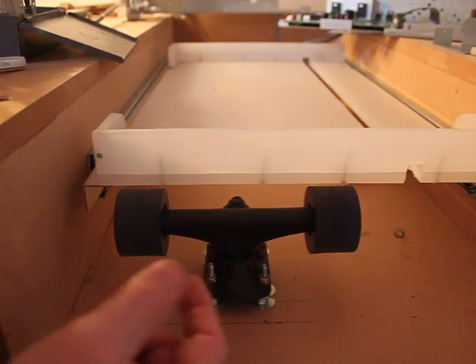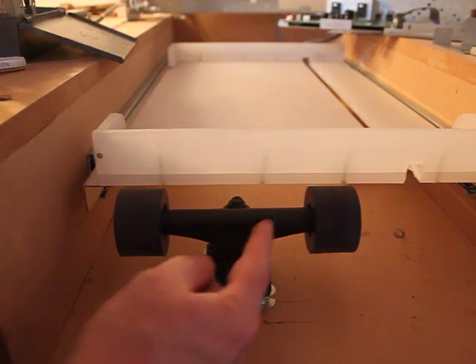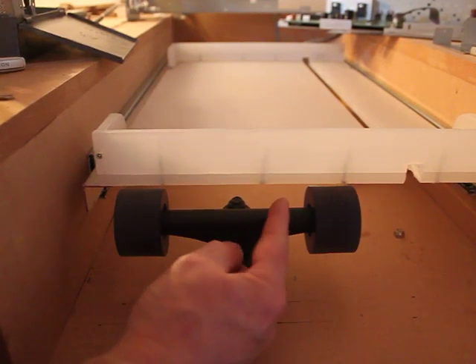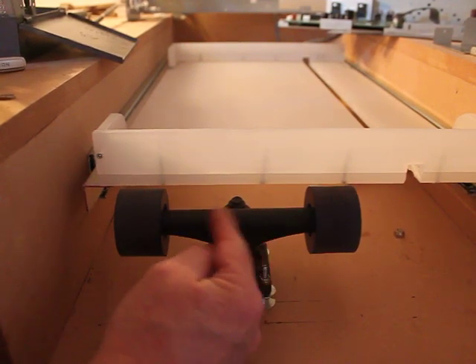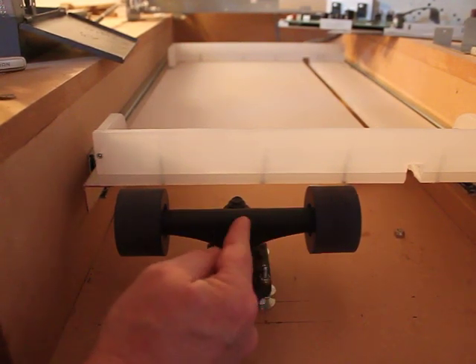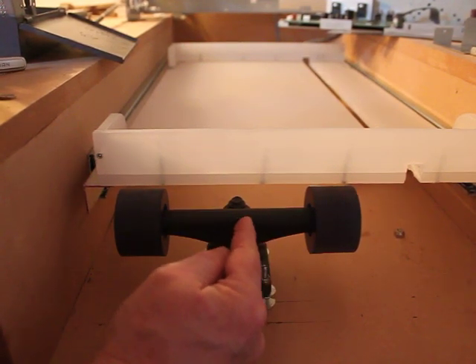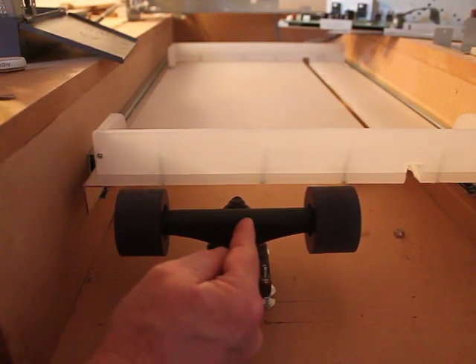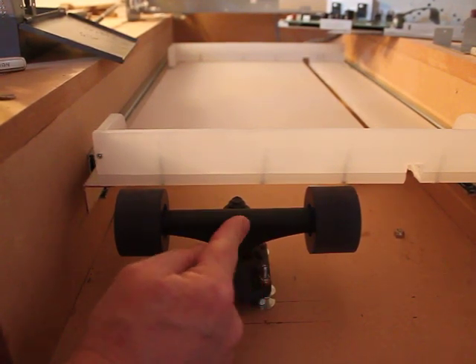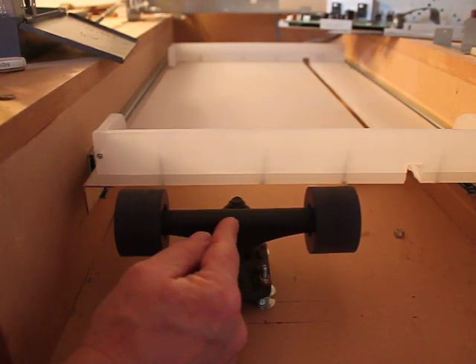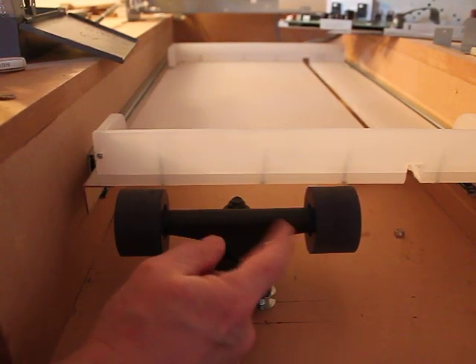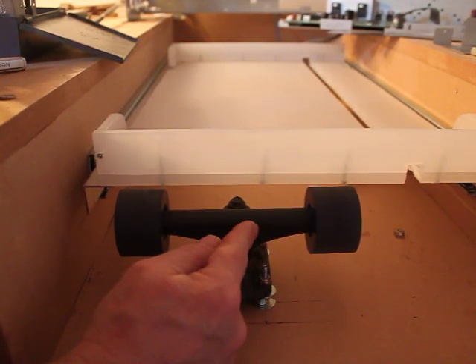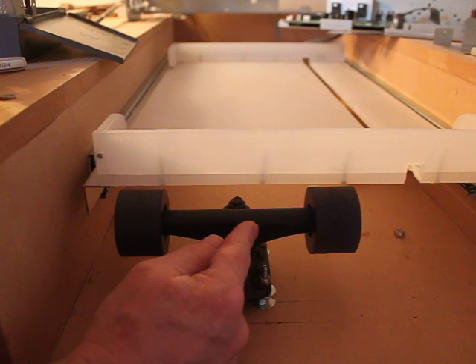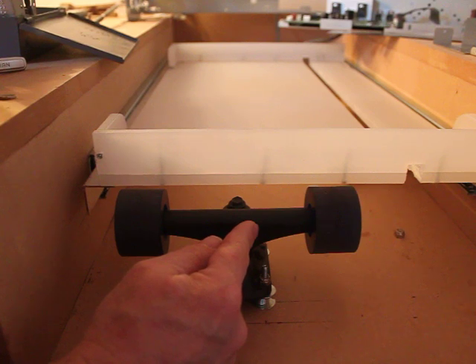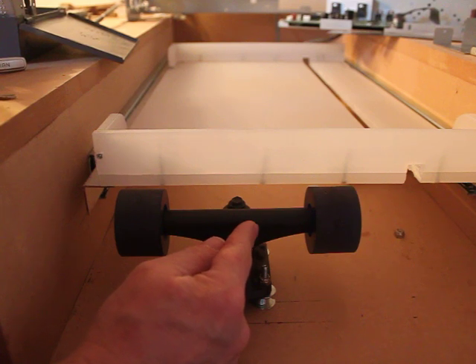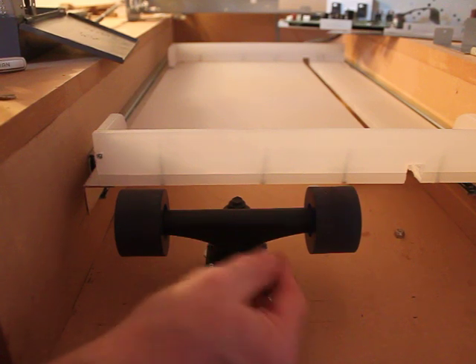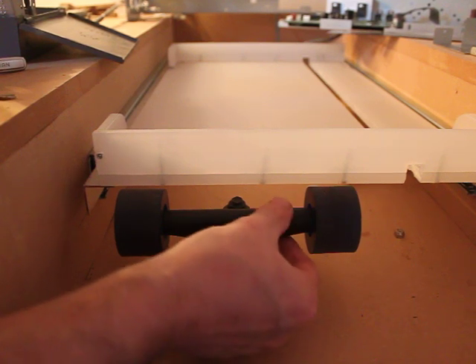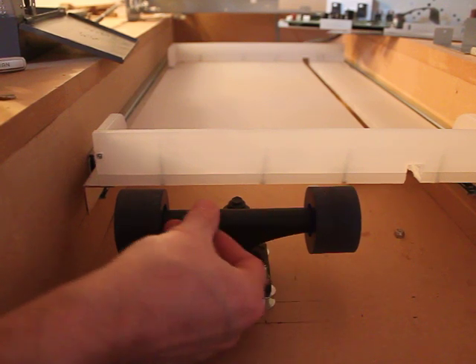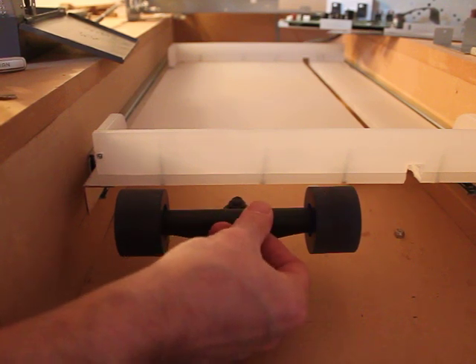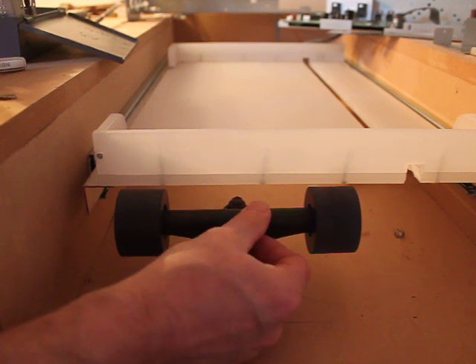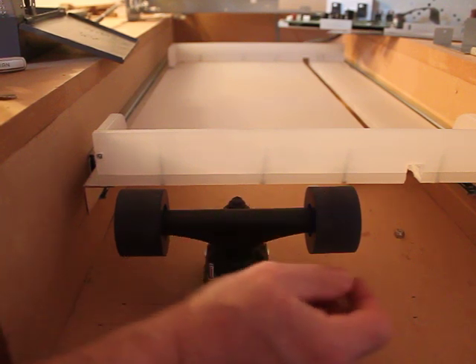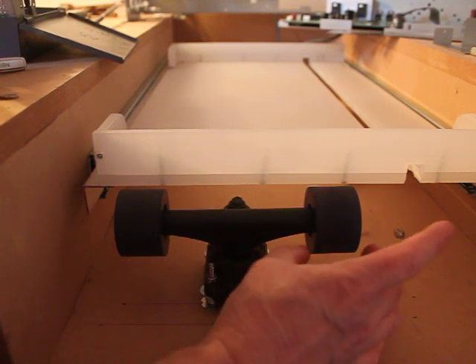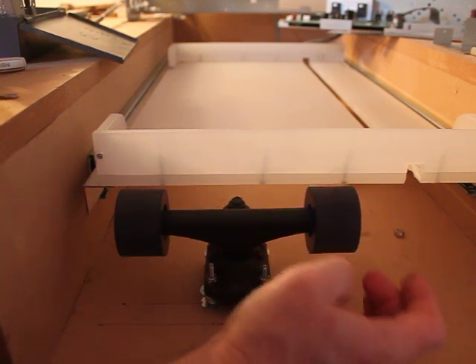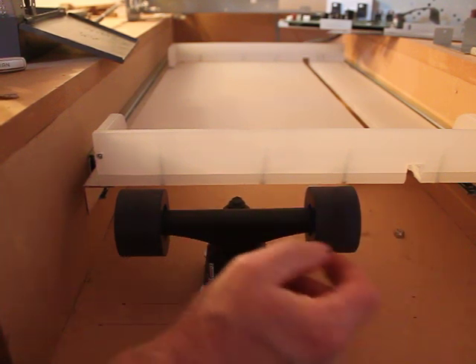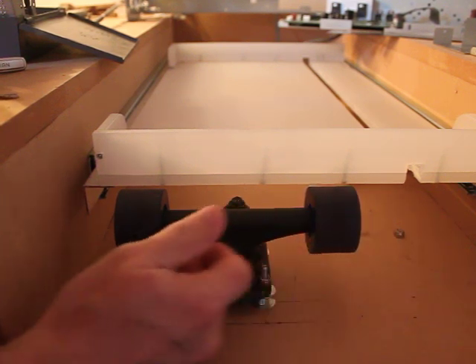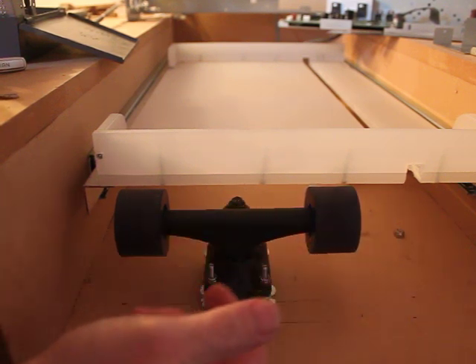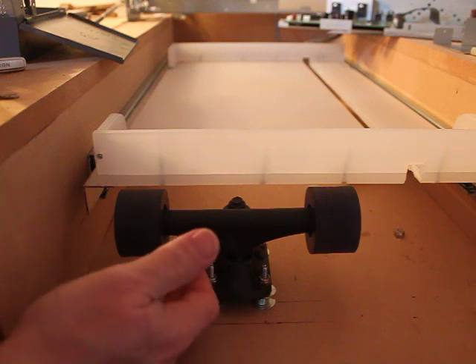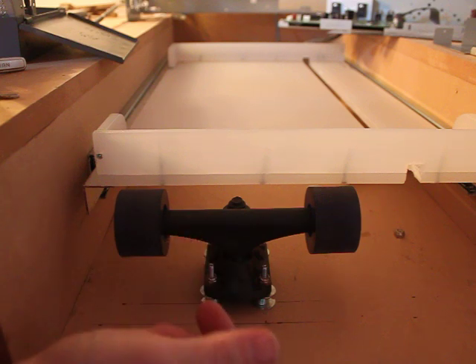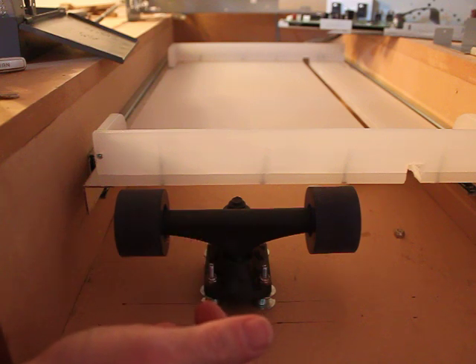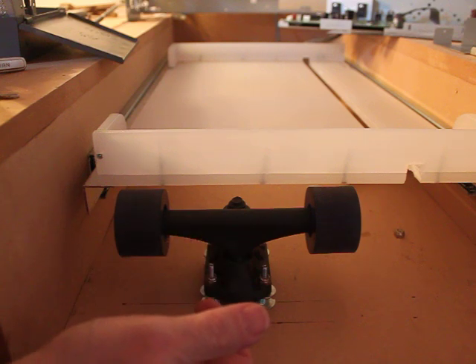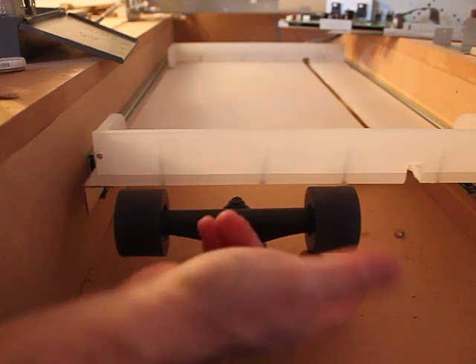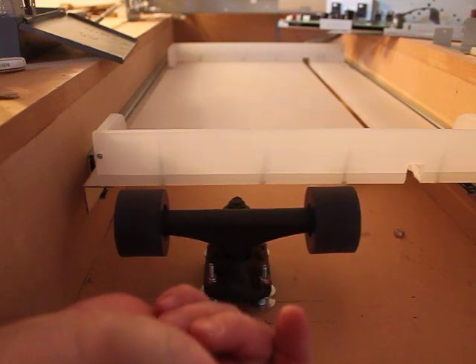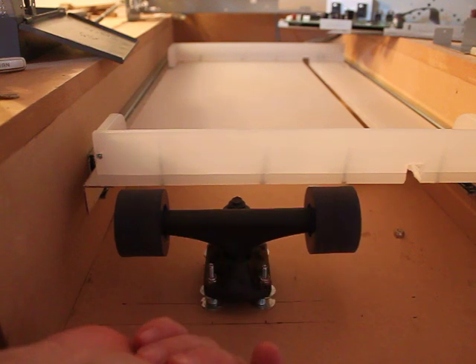This is the skateboard truck we were talking about earlier from Walmart. The whole skateboard was $9. We took one of the trucks off. I had some custom wheels made at the urethane and I put good bearings in there so it spins very freely.